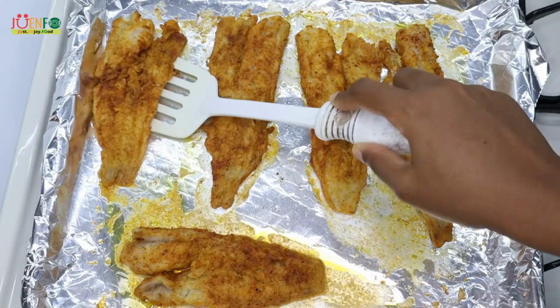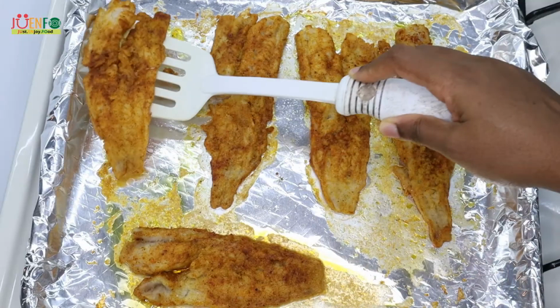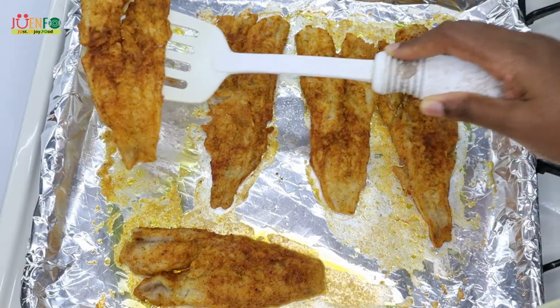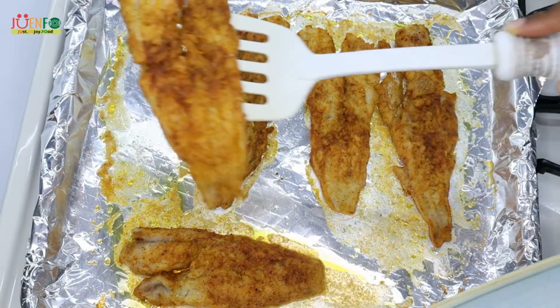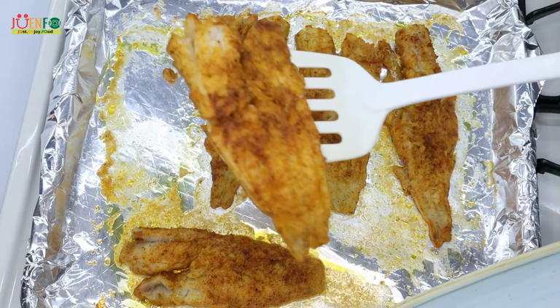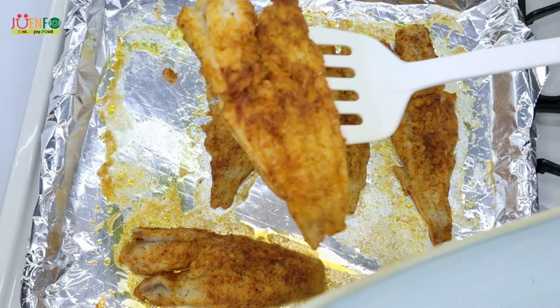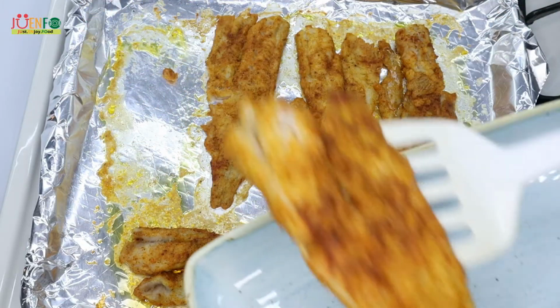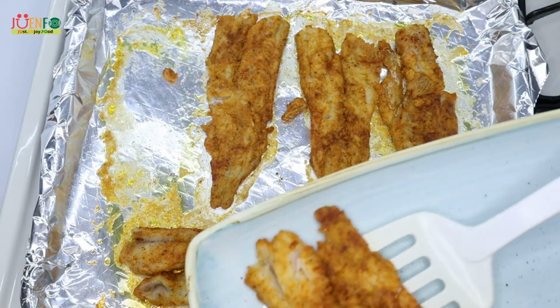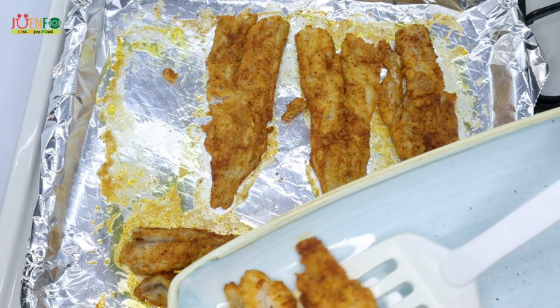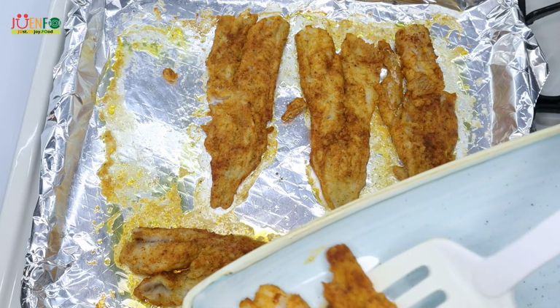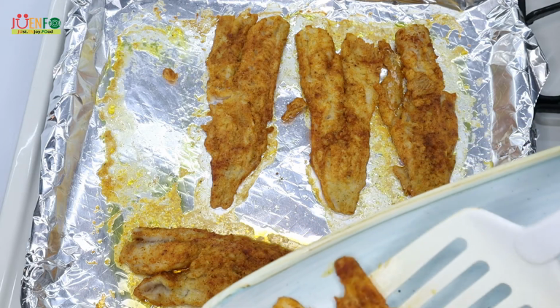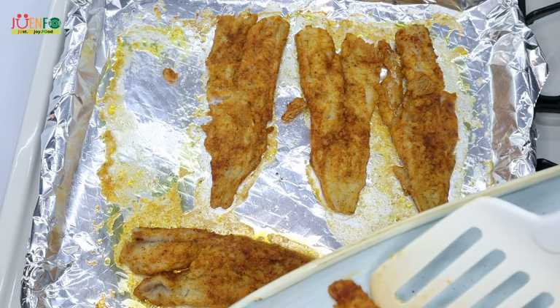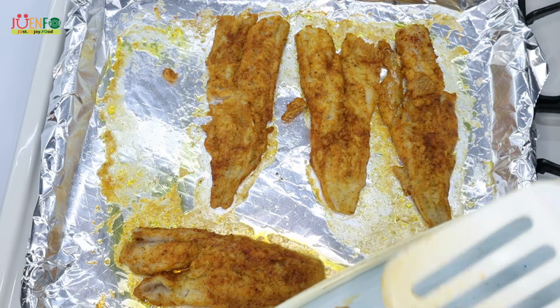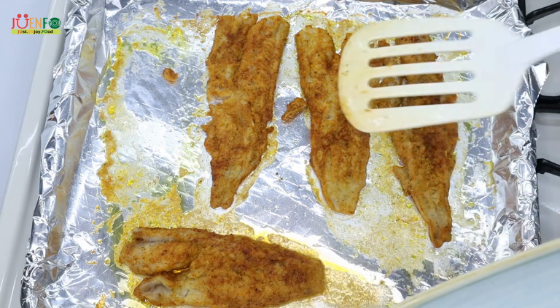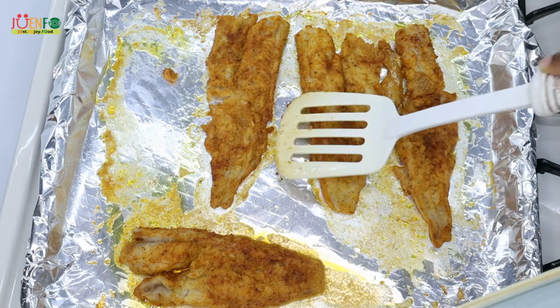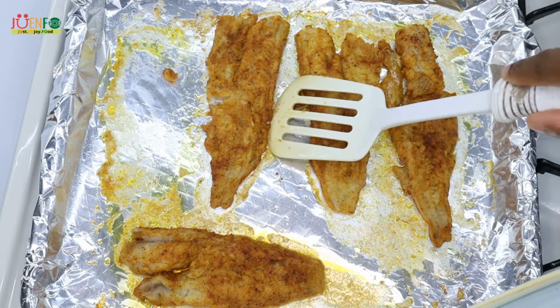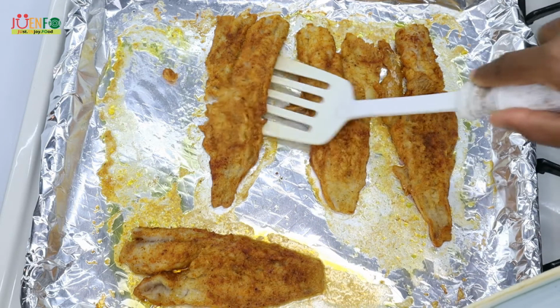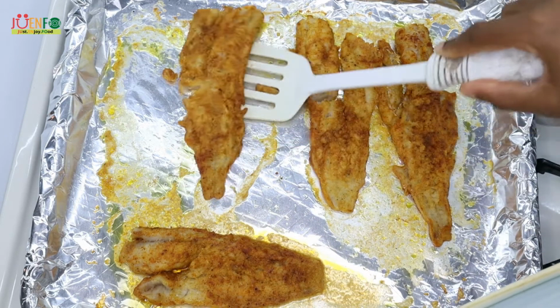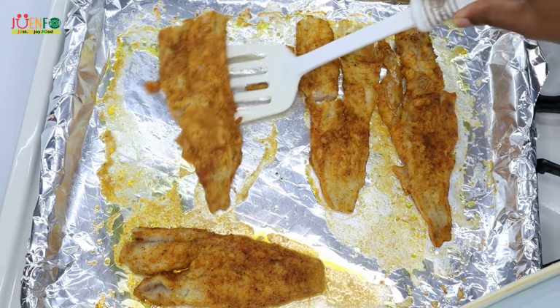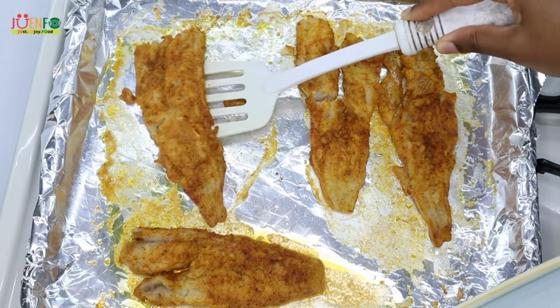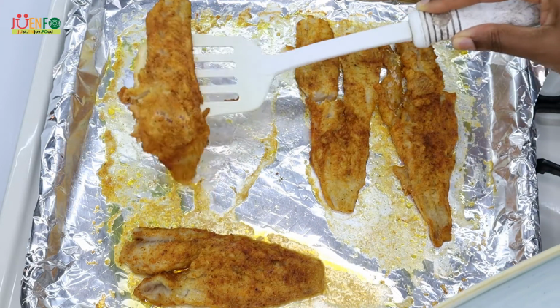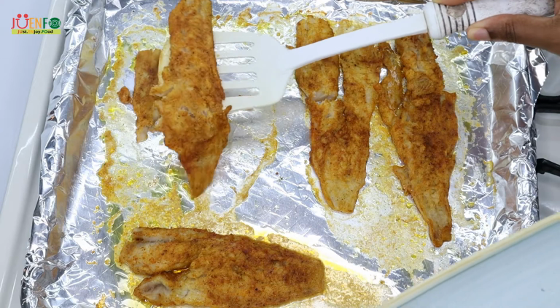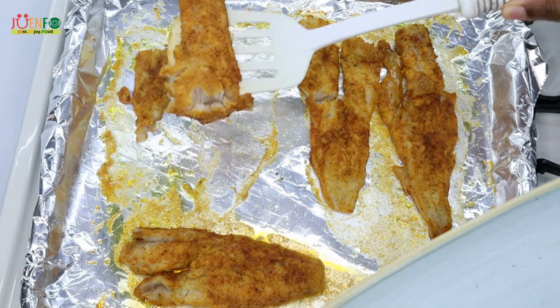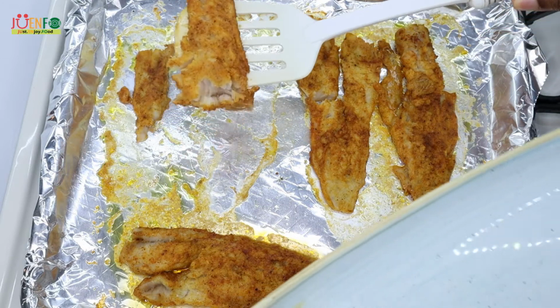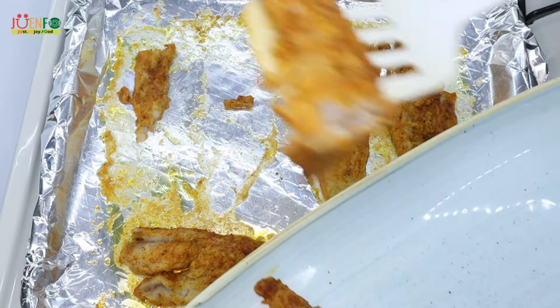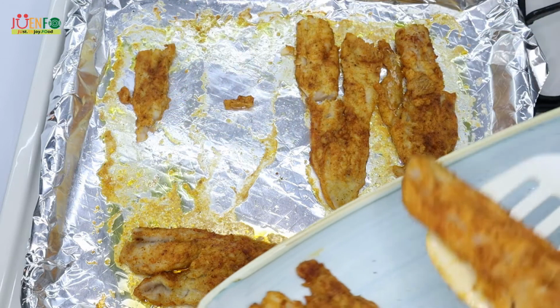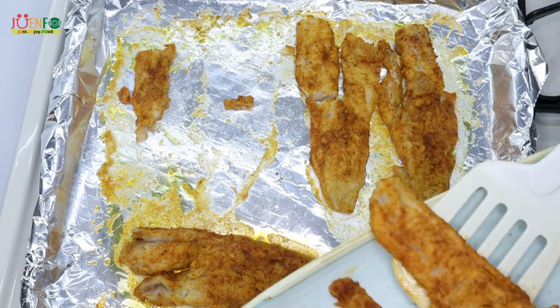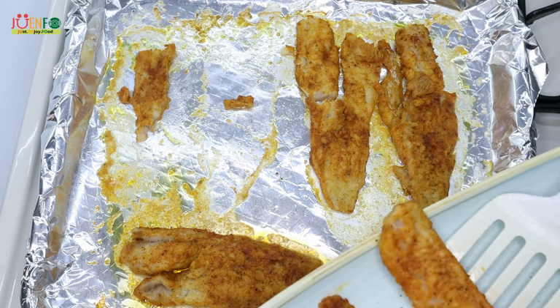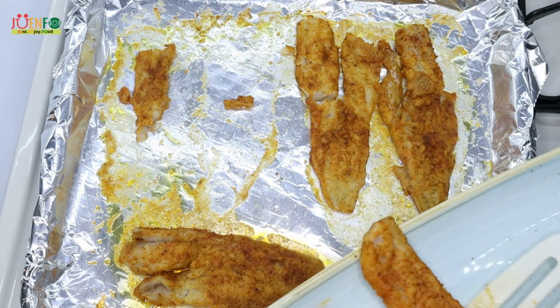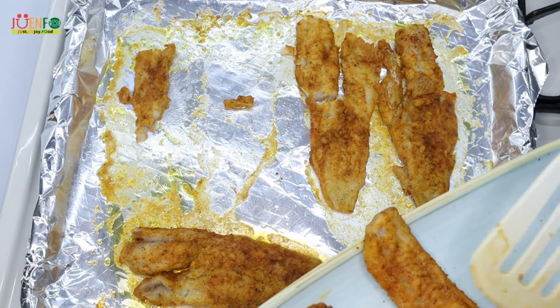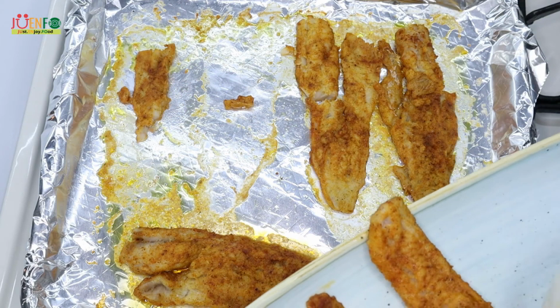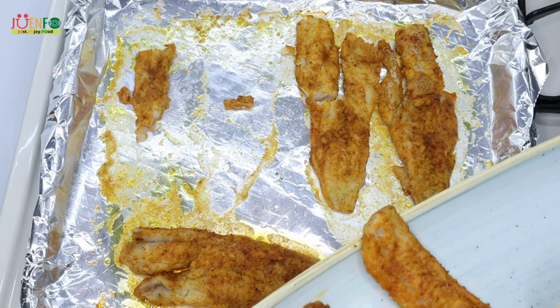After my fish is done, I remove them and place them on my plate — and this is where I made my first mistake. I should have waited until they had cooled a bit. They were too delicate, so they started to break apart.